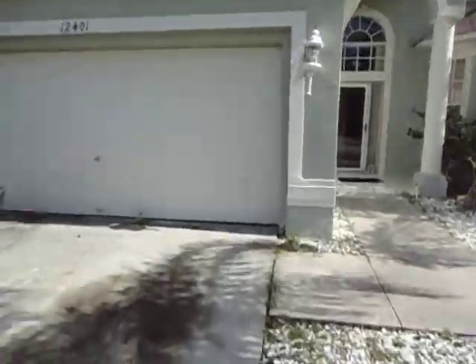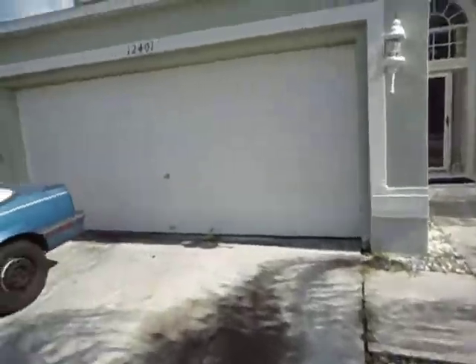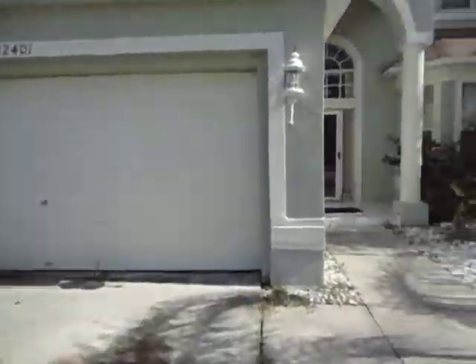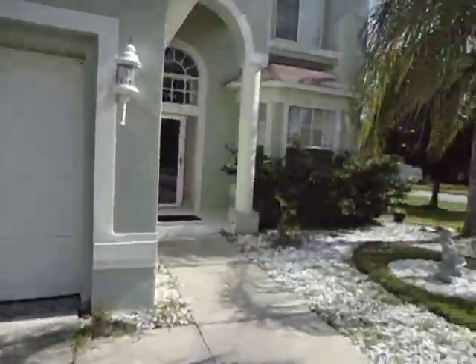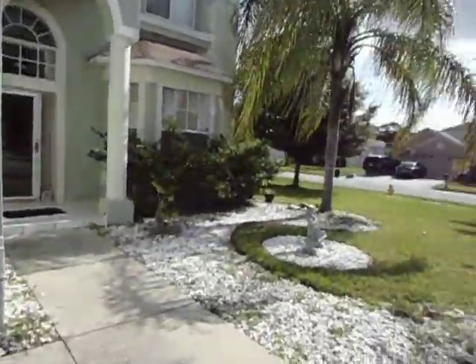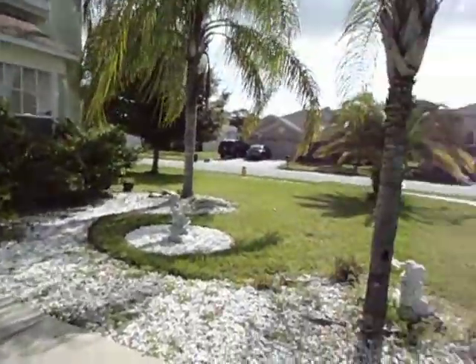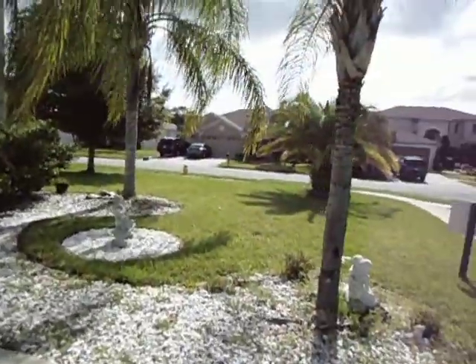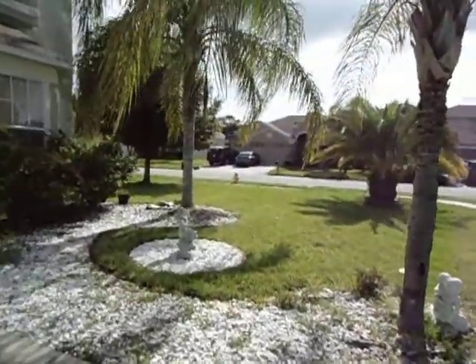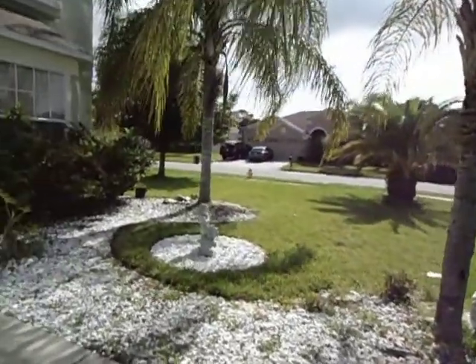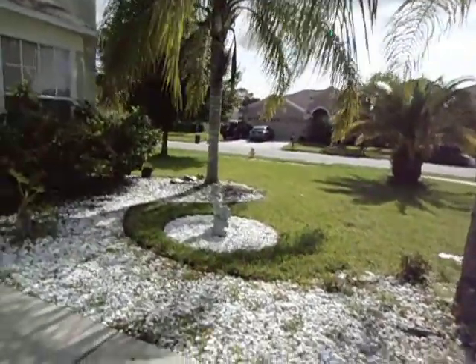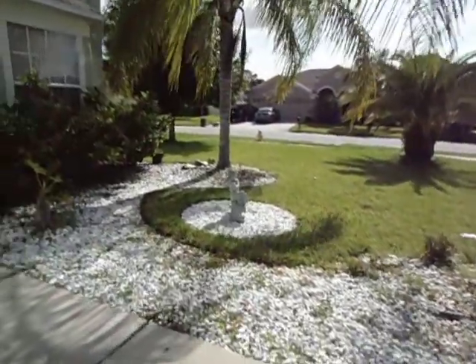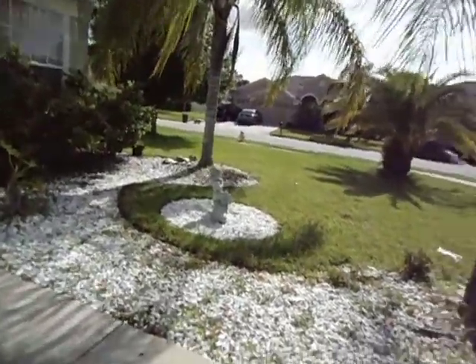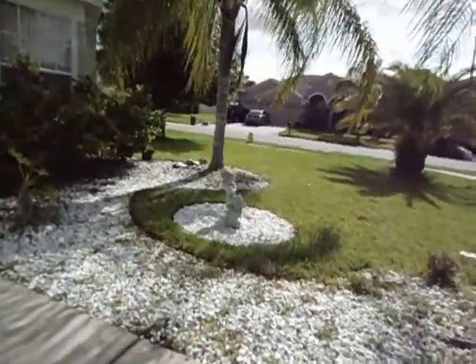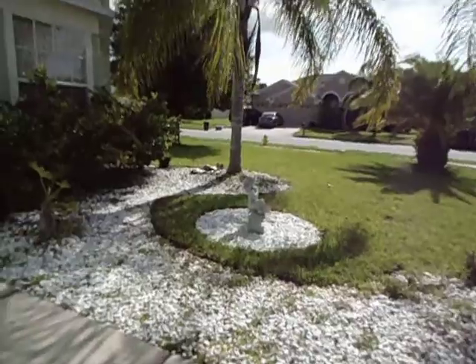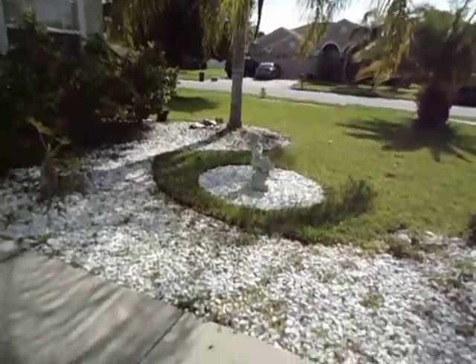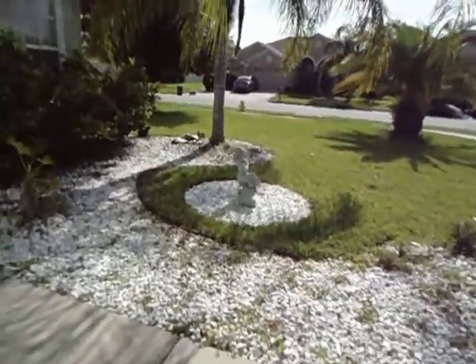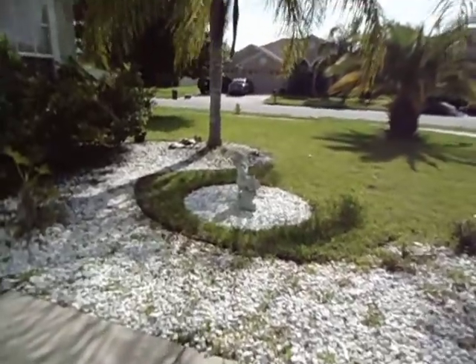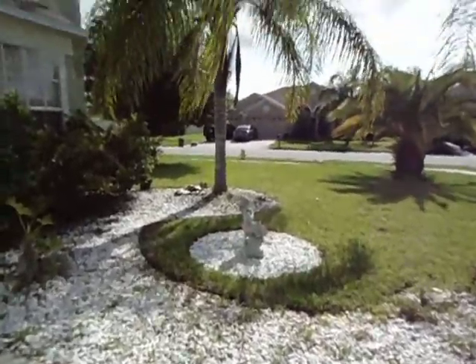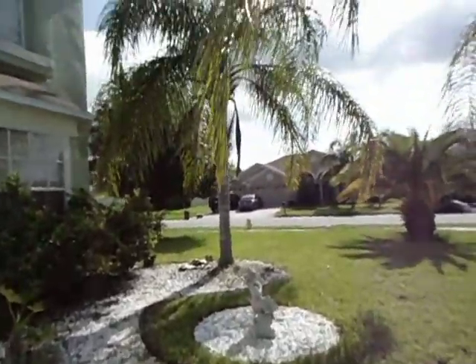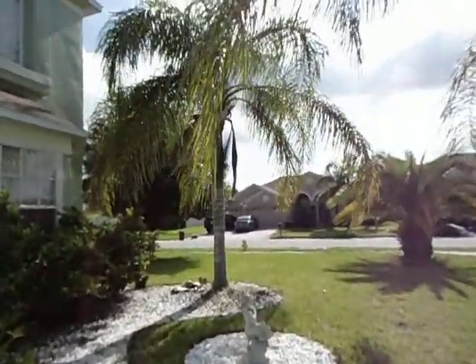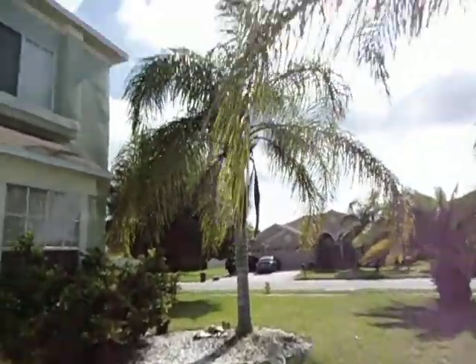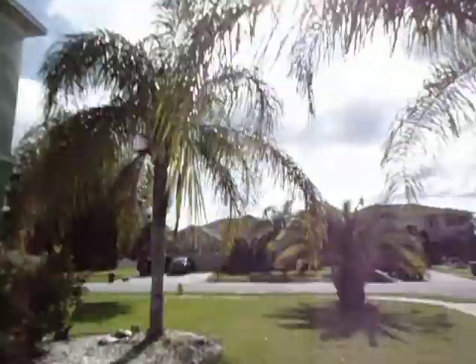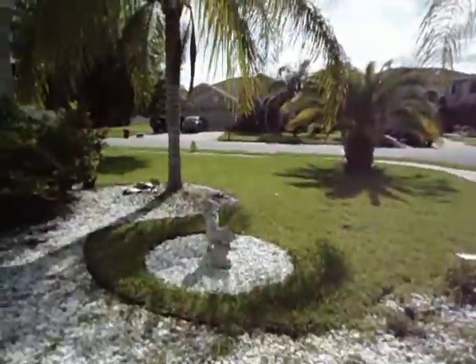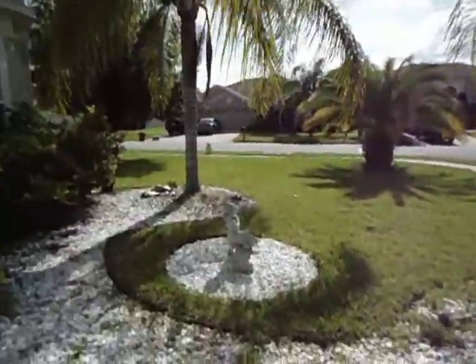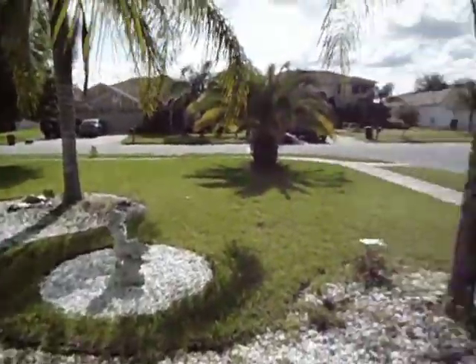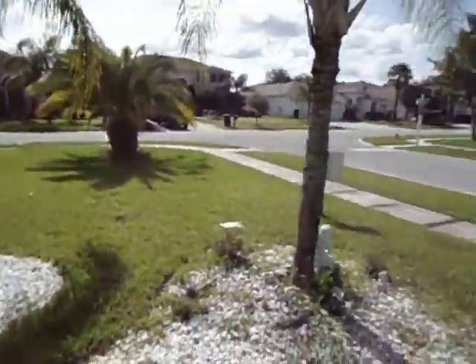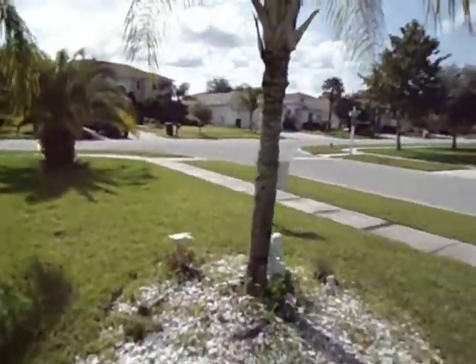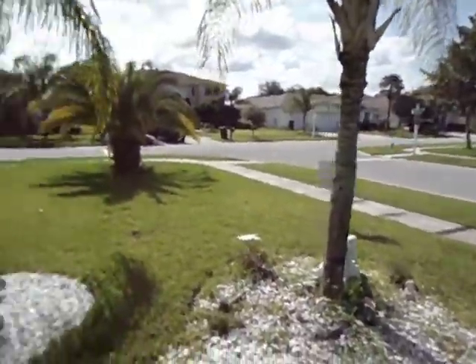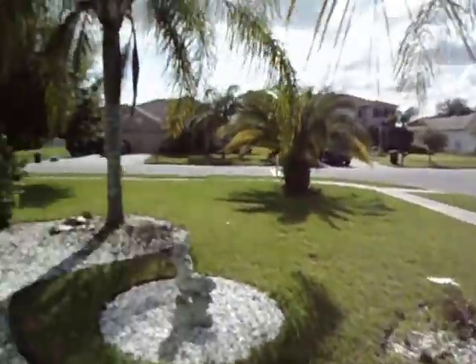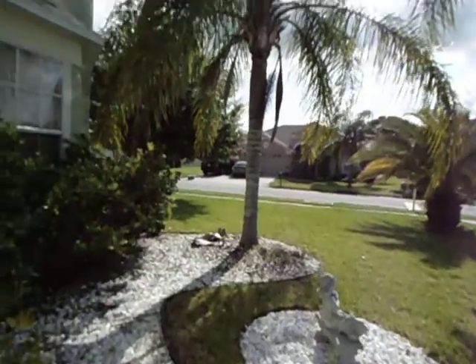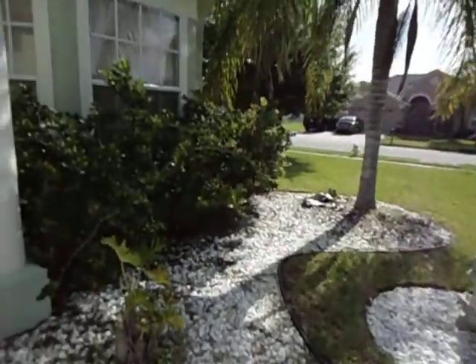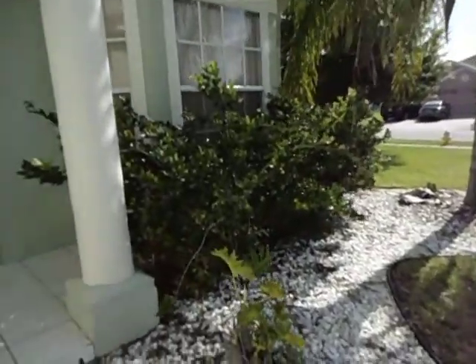So we're coming up in the front here, you can see they've got nice landscaping. I'll zoom in on that little statue thing. Yard is nice.